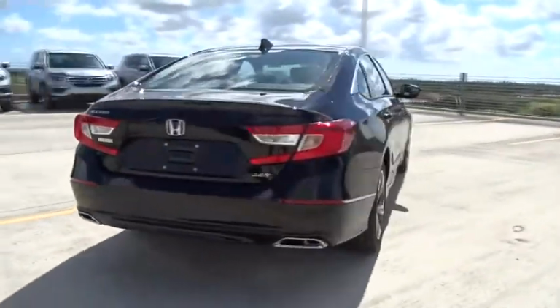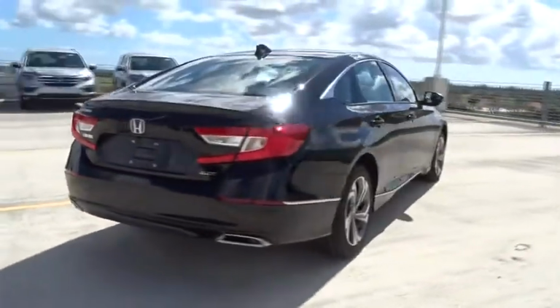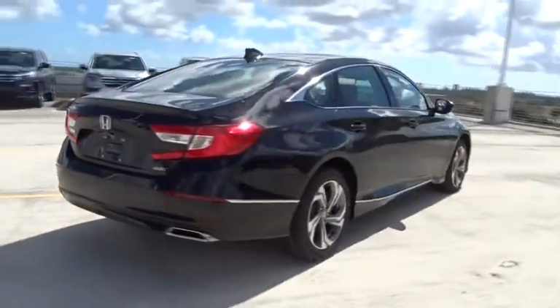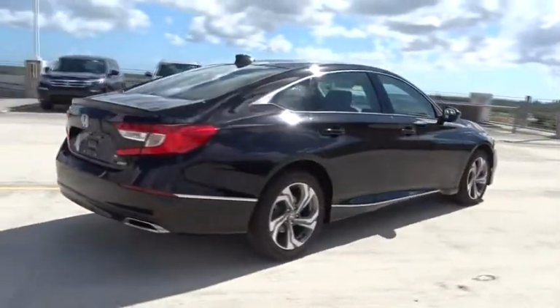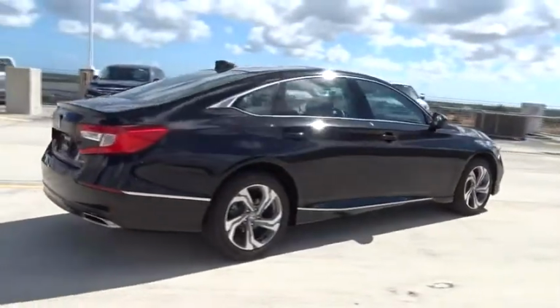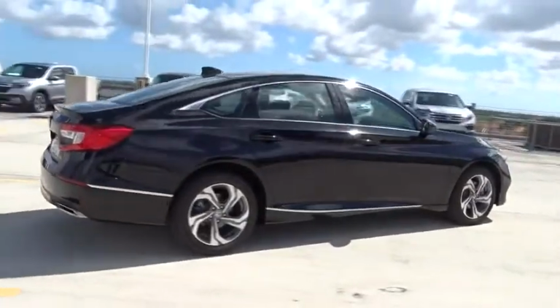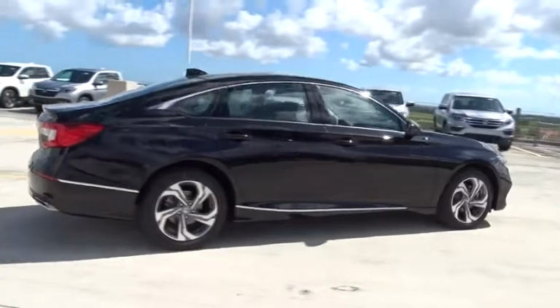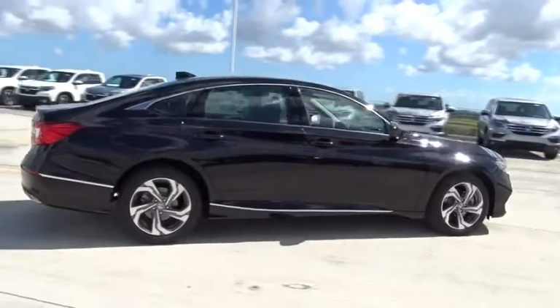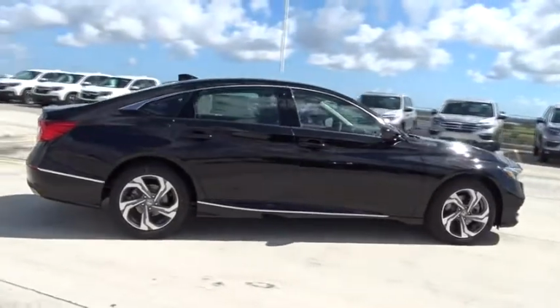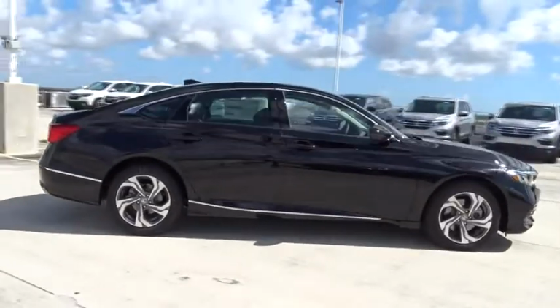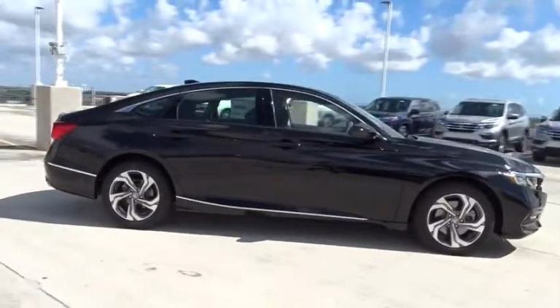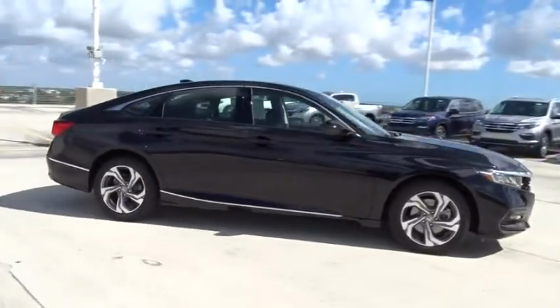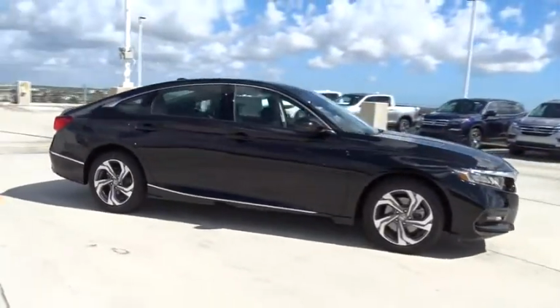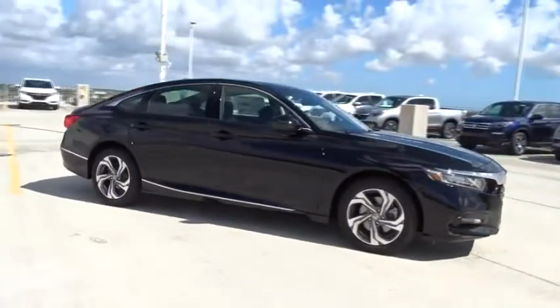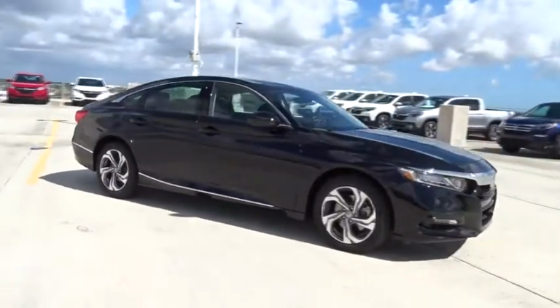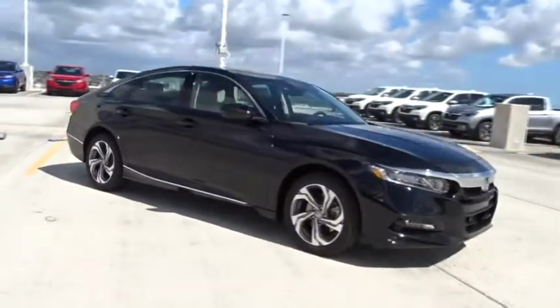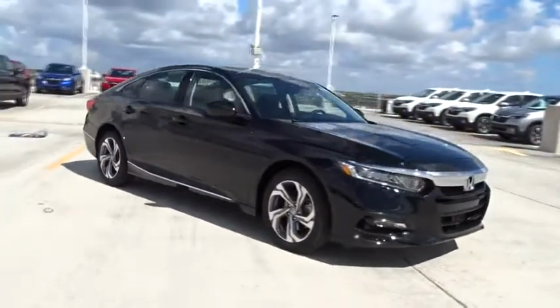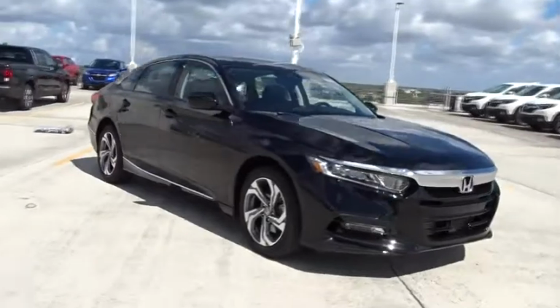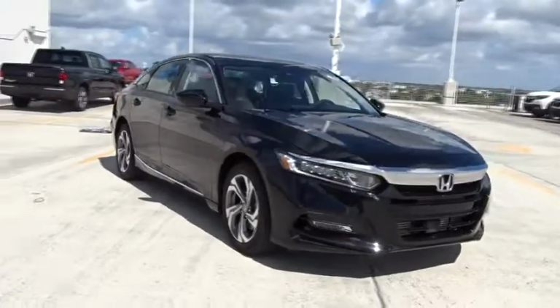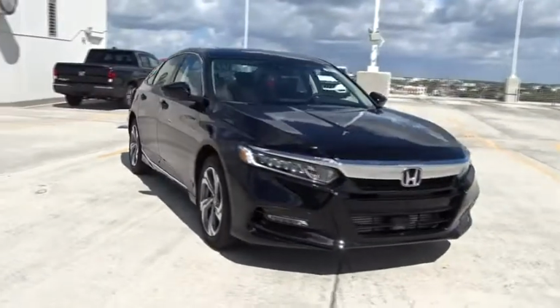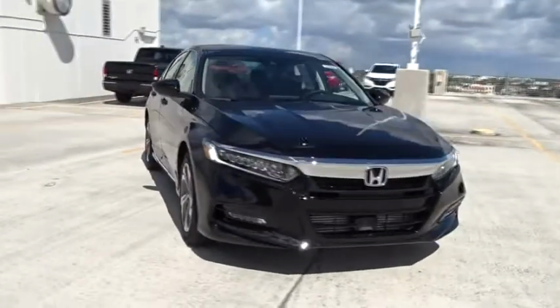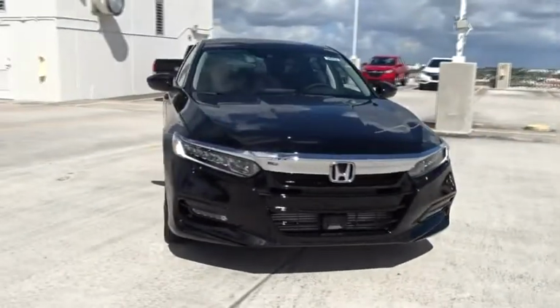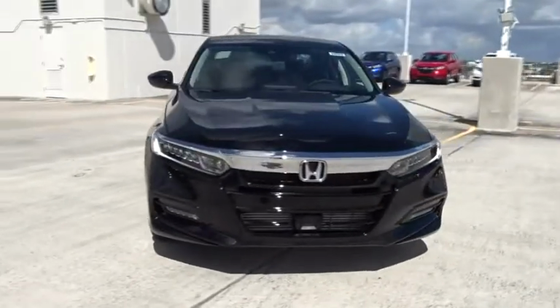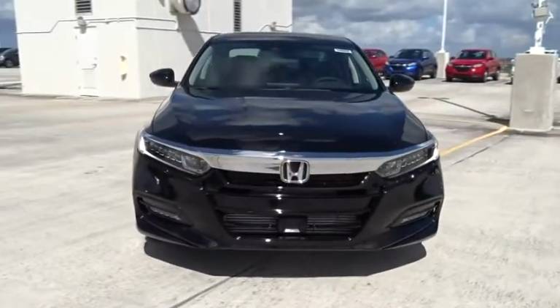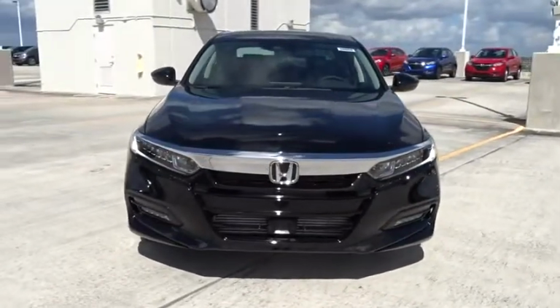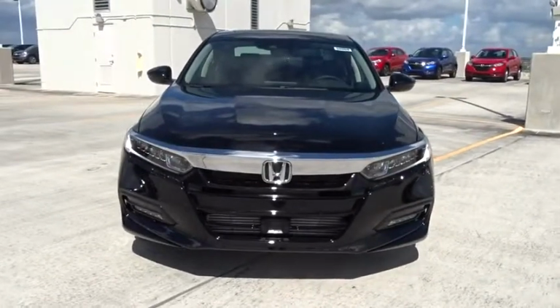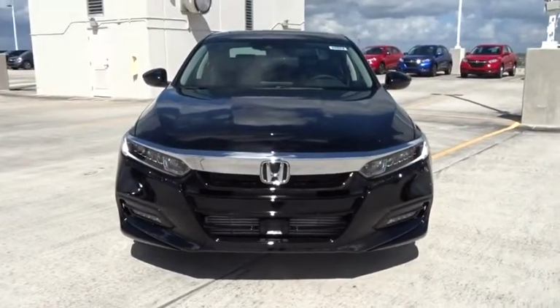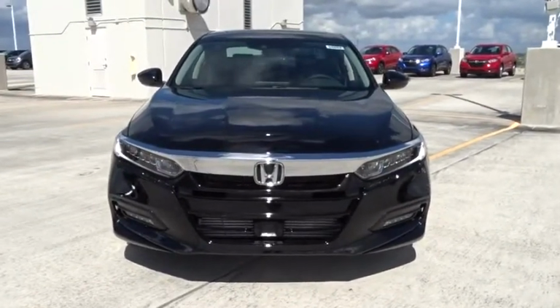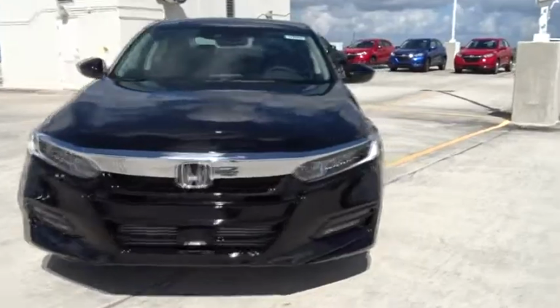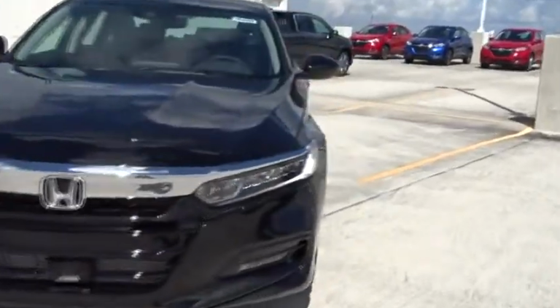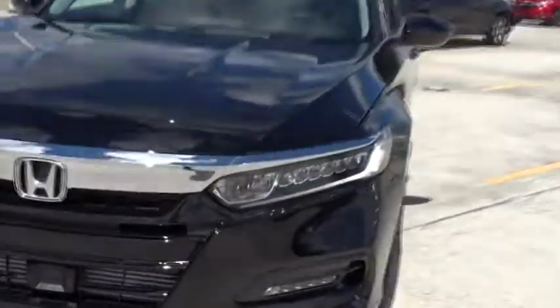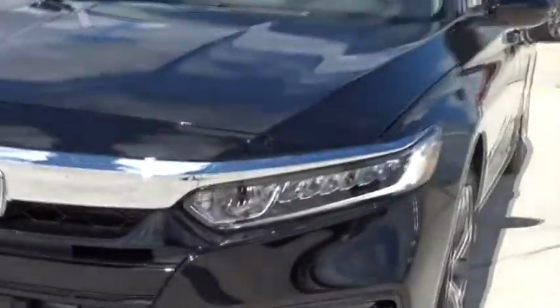Traction control, remote engine start, Bluetooth, front-wheel drive, automatic transmission, power windows, remote power door locks, trip computer, heated driver's seat, fog lamps, leather seats, tachometer, airbags, heated passenger seat.